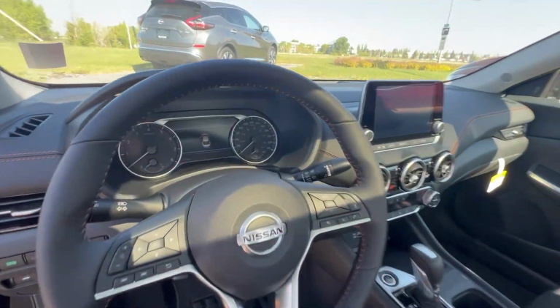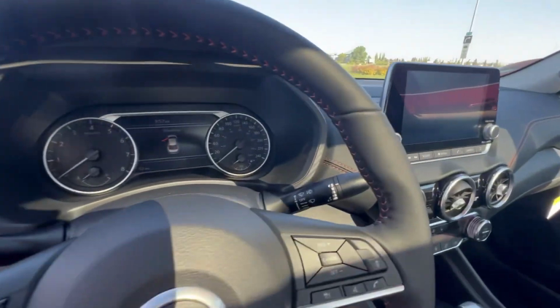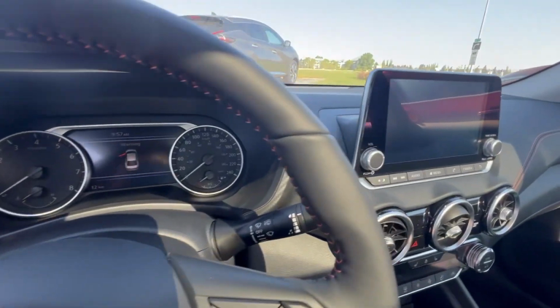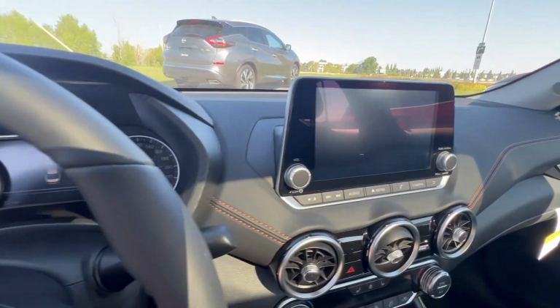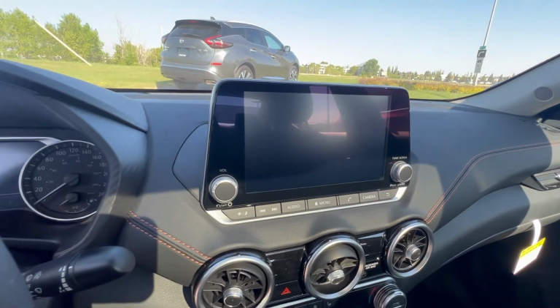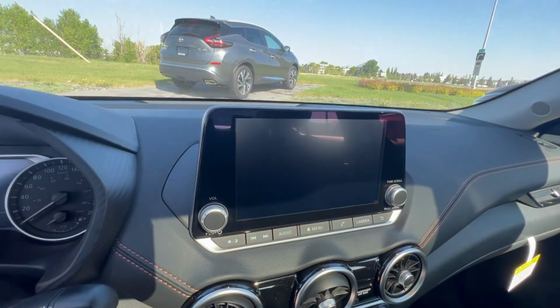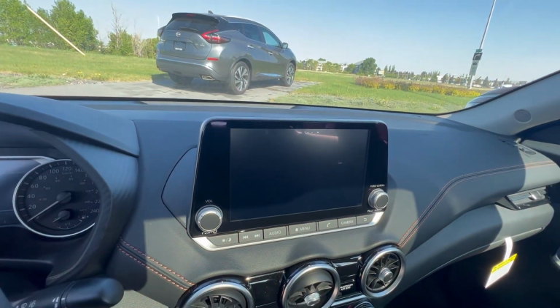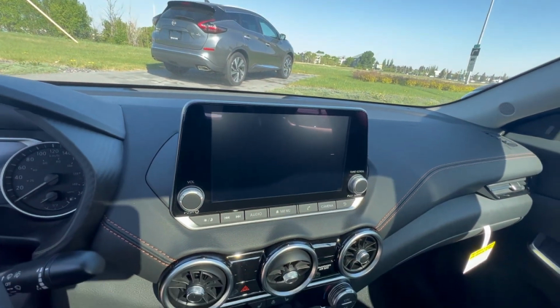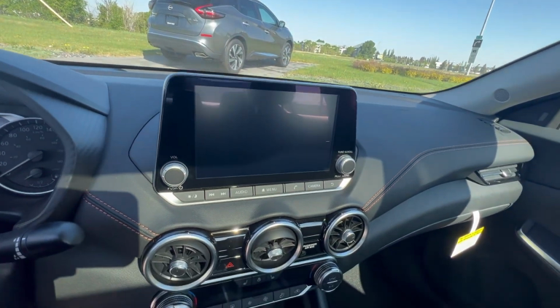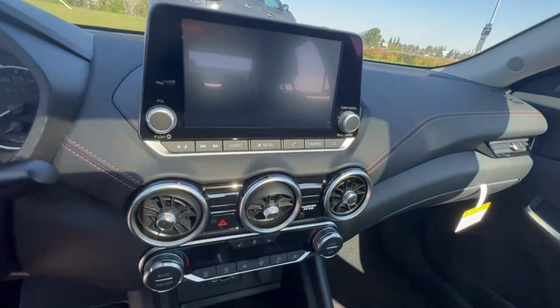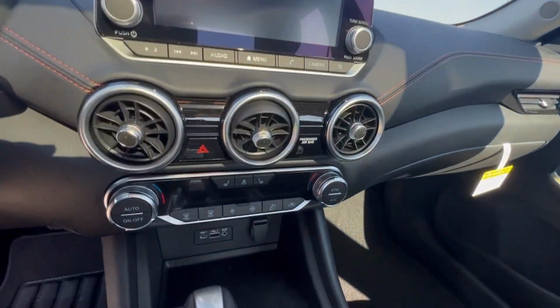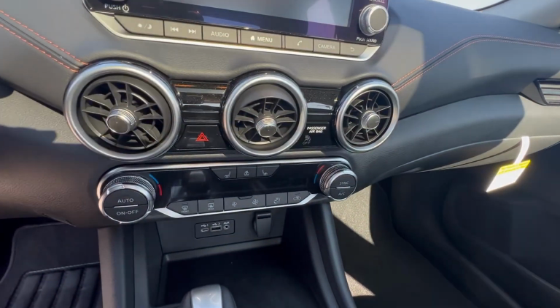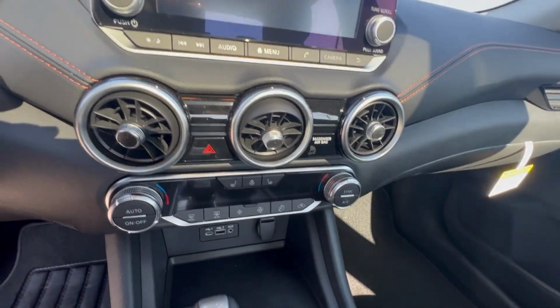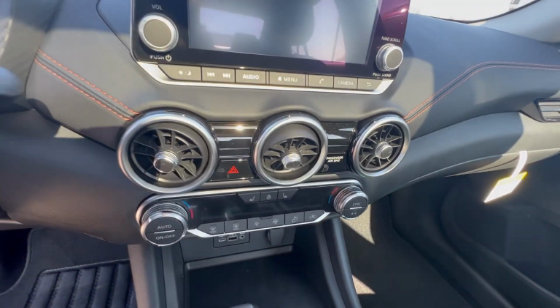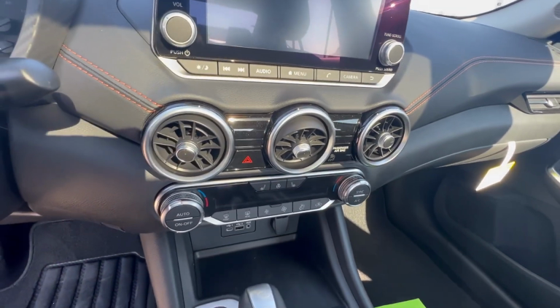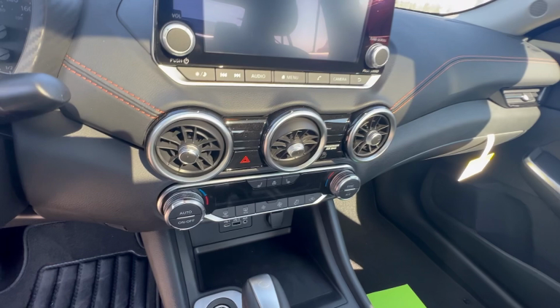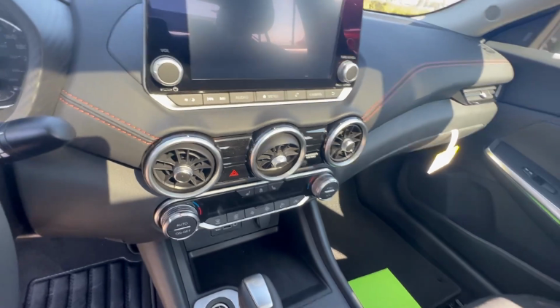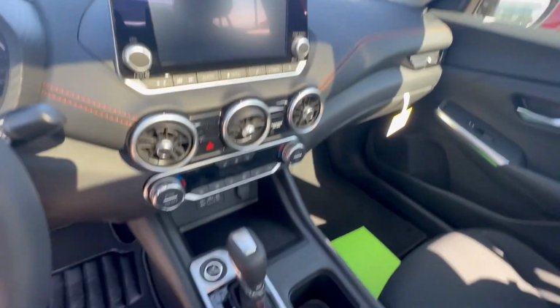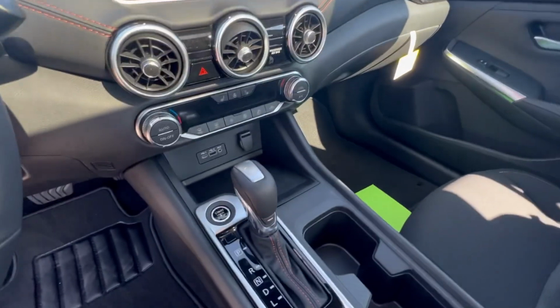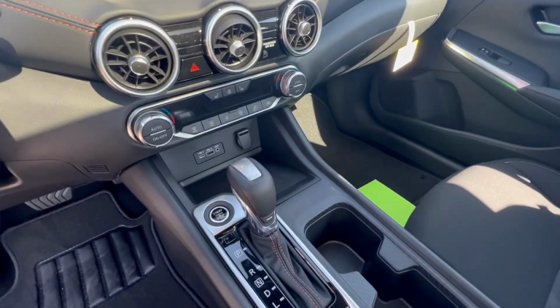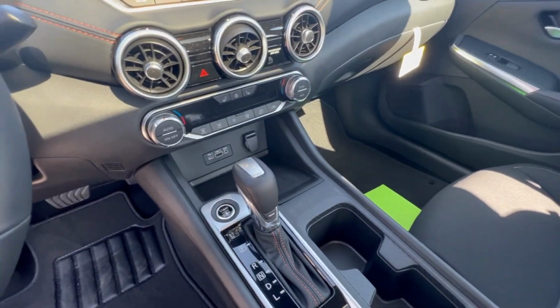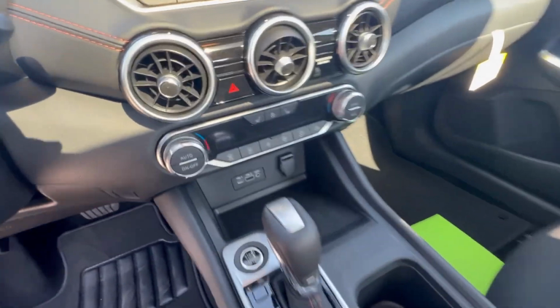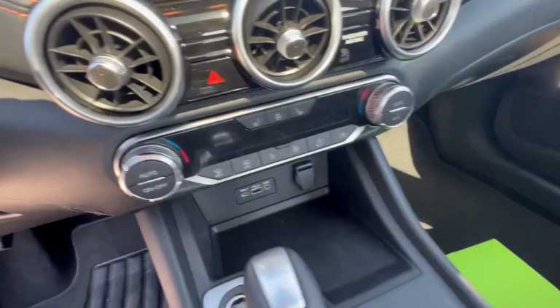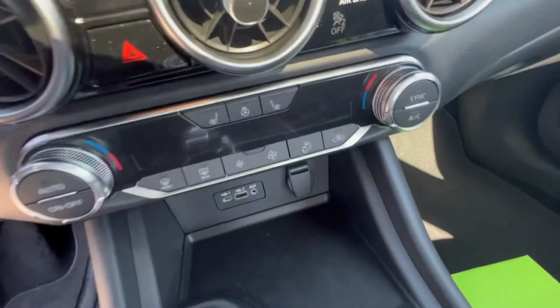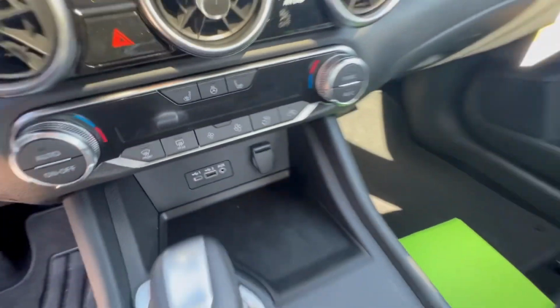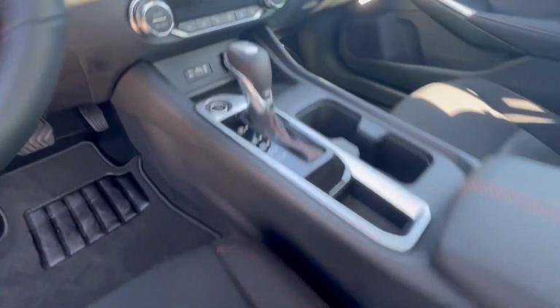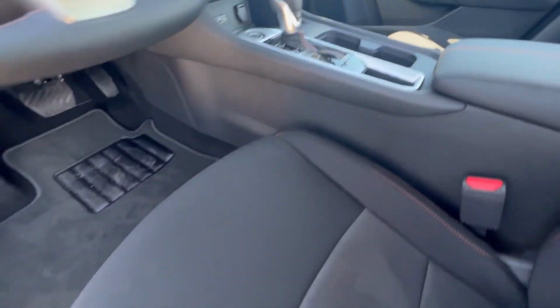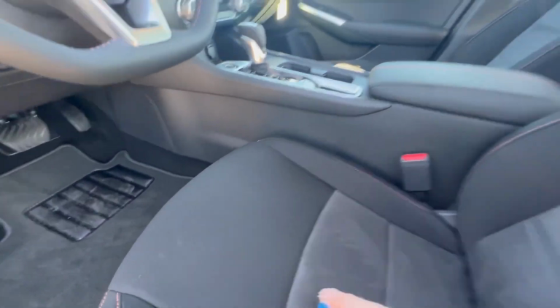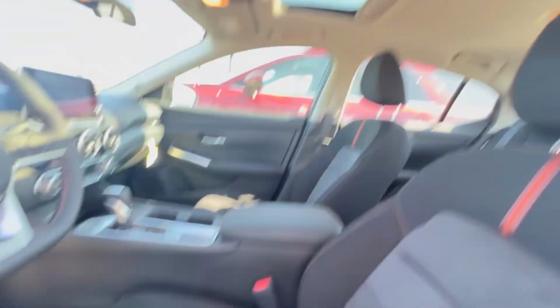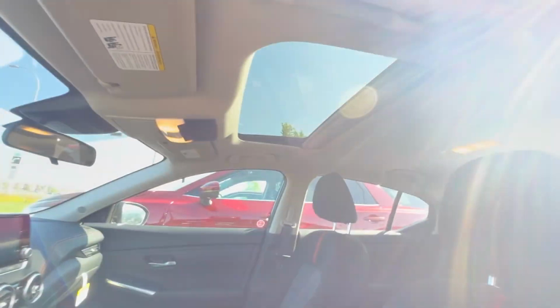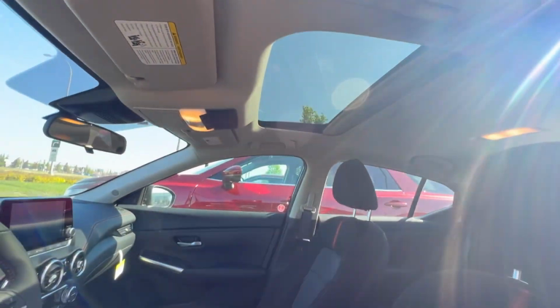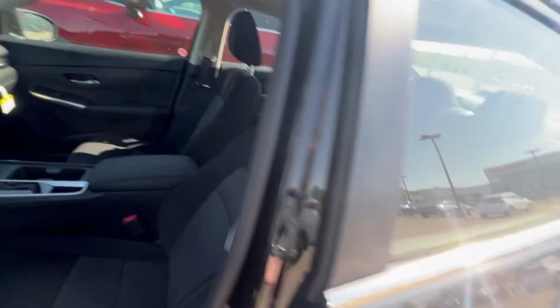You got a nice smooth leather wrapped heated steering wheel, nice big instrument cluster, huge touchscreen with Apple CarPlay and Android Auto. Heated seats as well and dual zone climate control. You got sport mode, low gear, your USB charging ports — all that kind of good stuff.